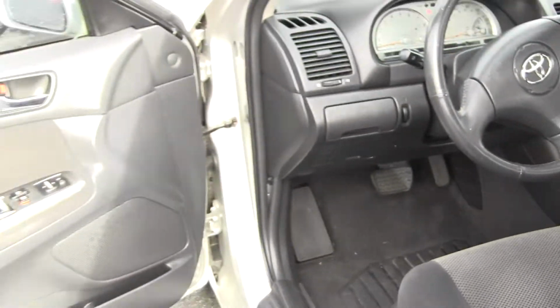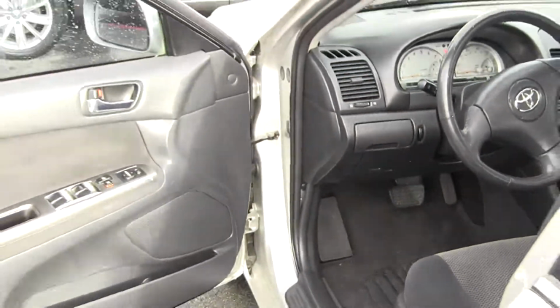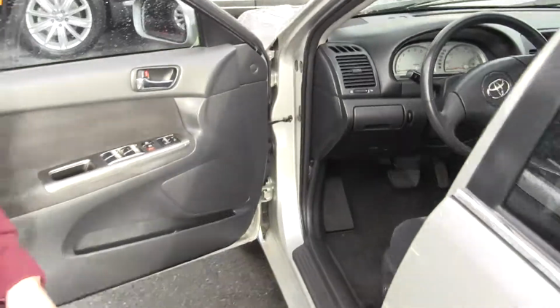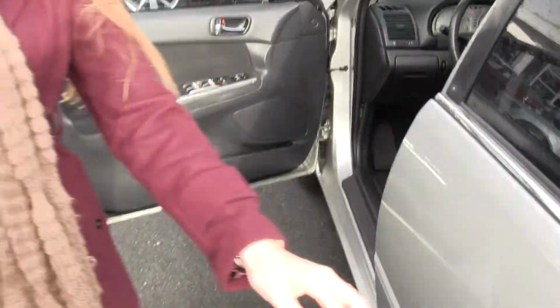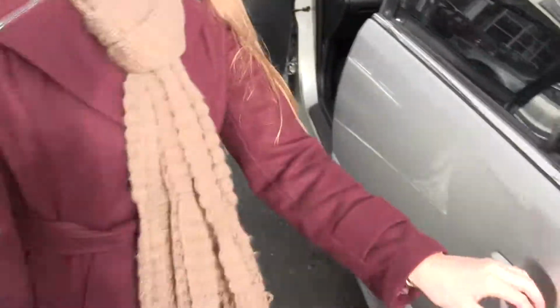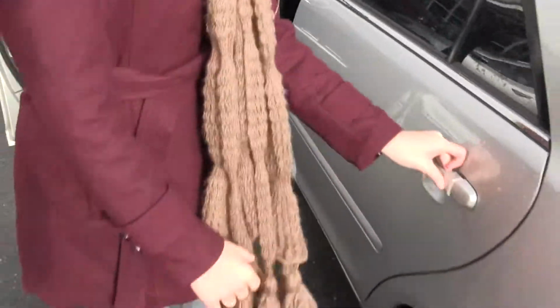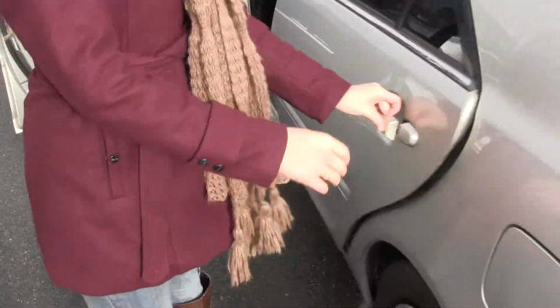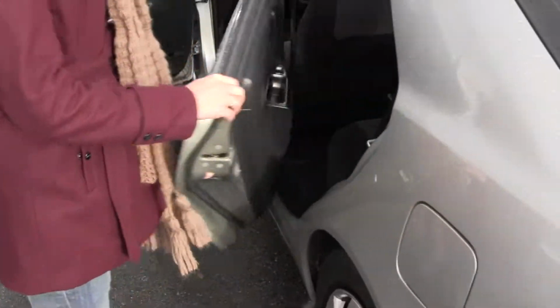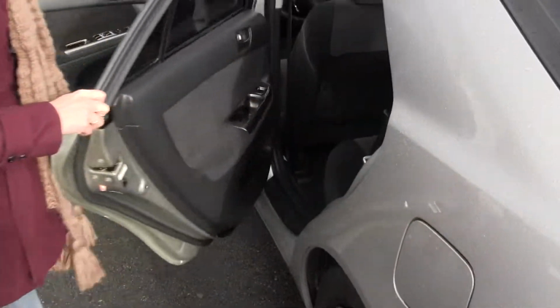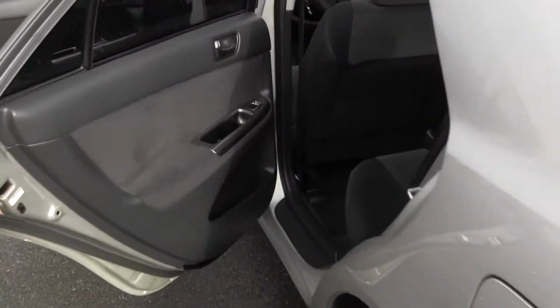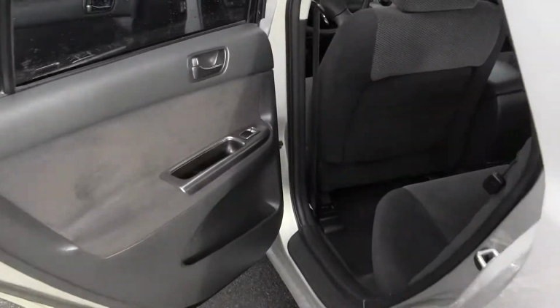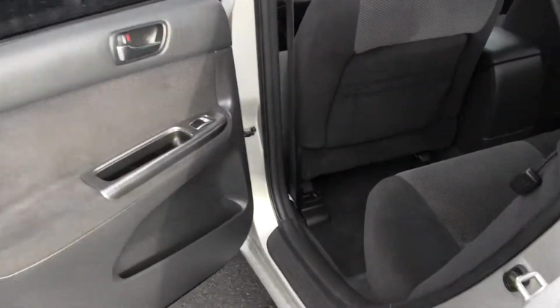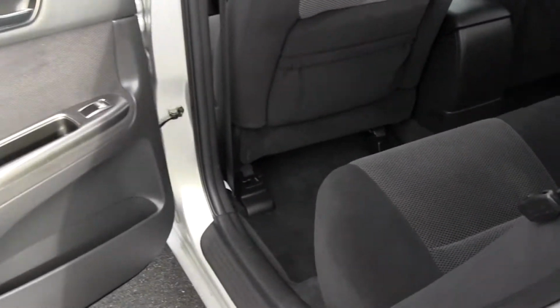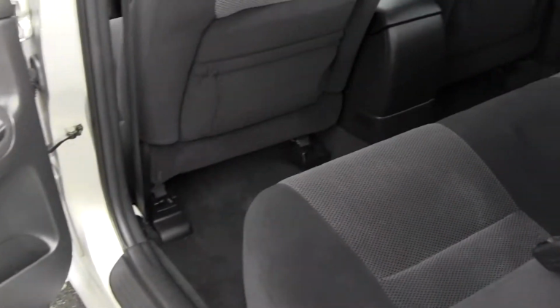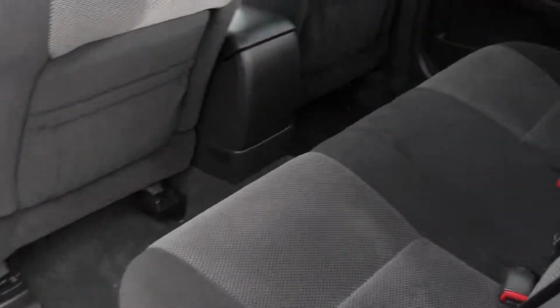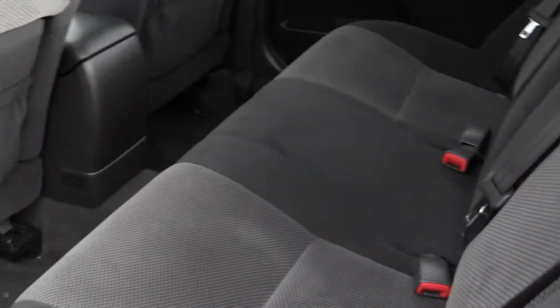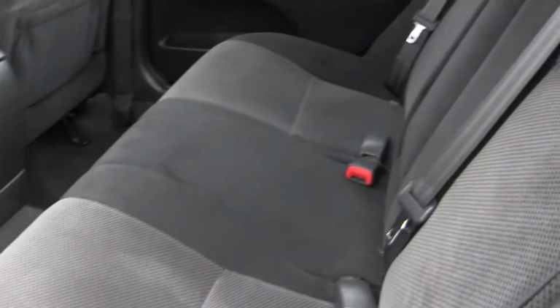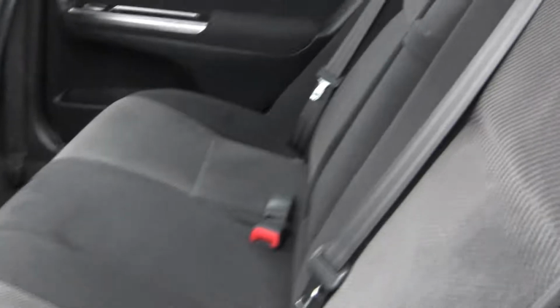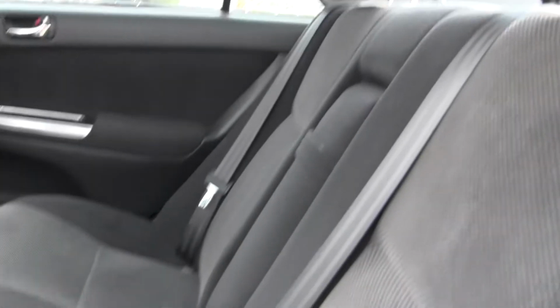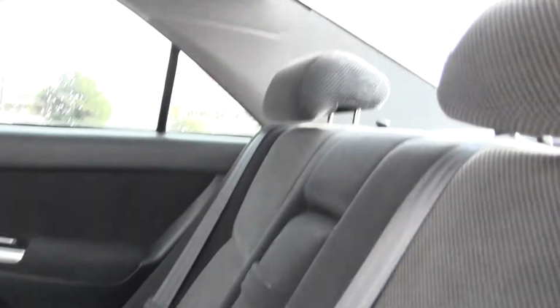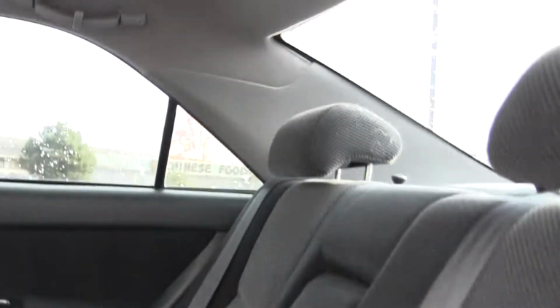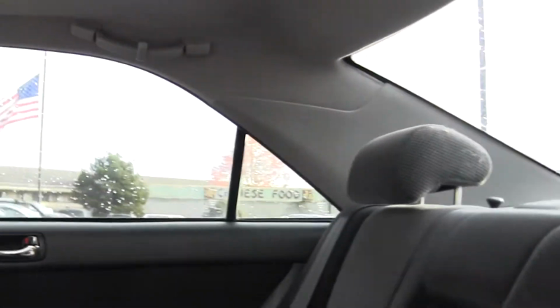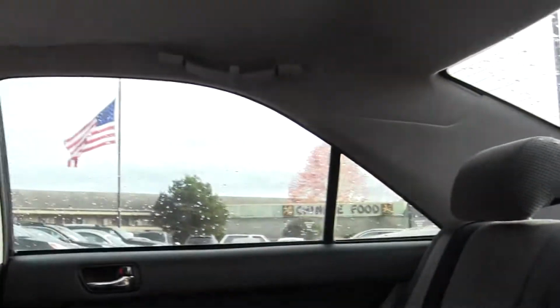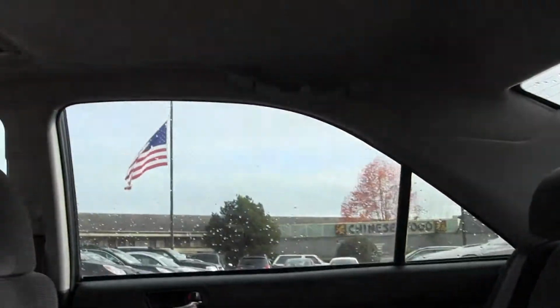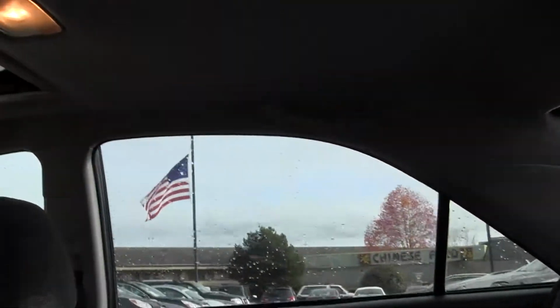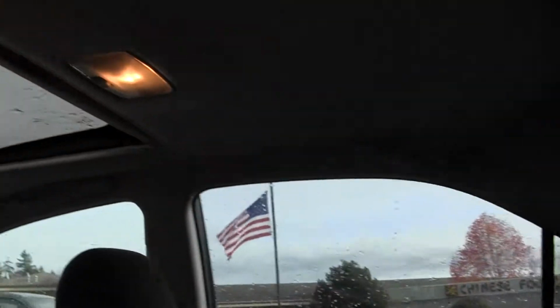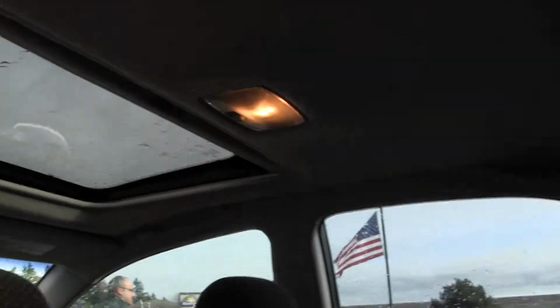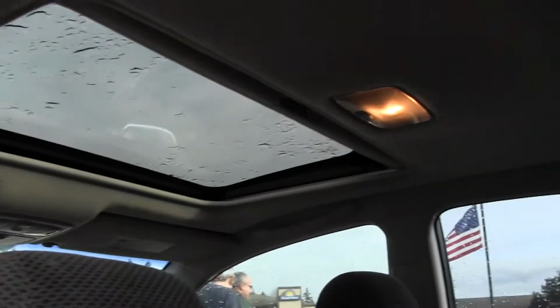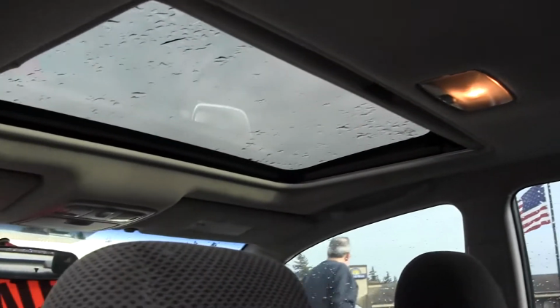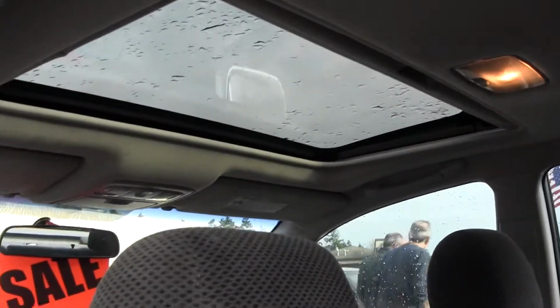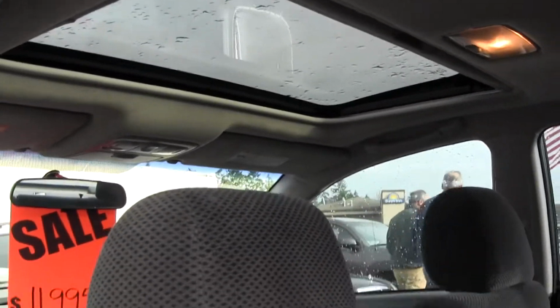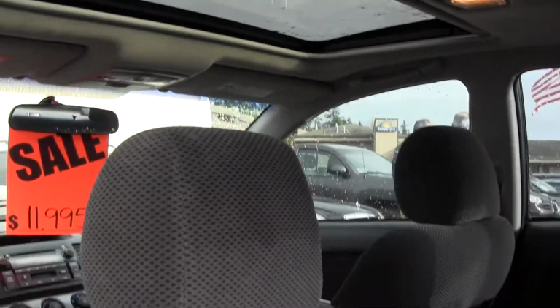Moving on to the back here. The back seat seats three, which means this car seats five full-size adults, great for families or taking road trips.